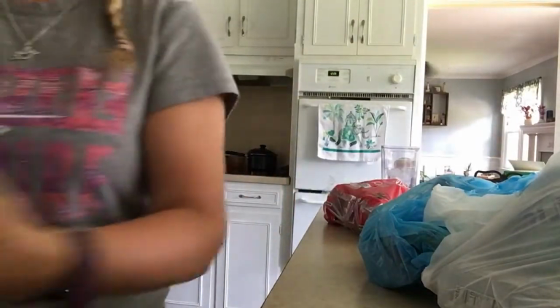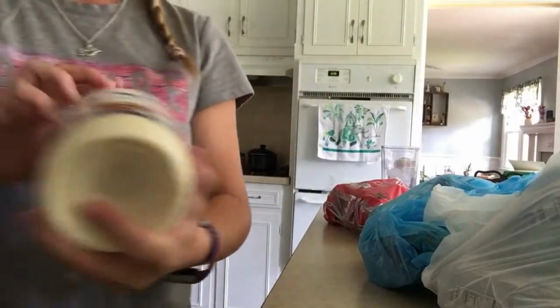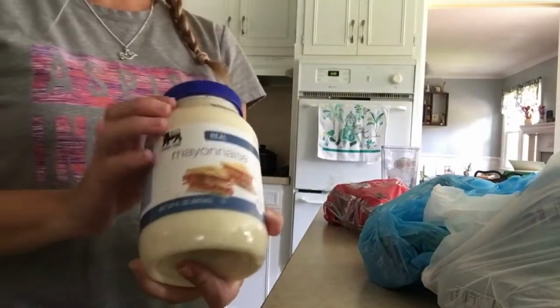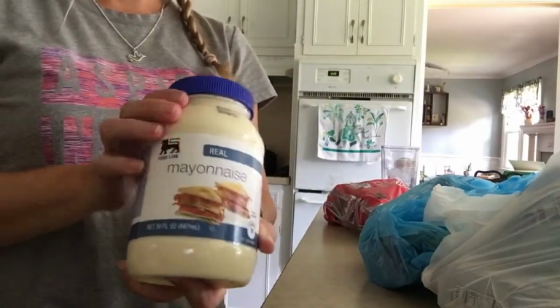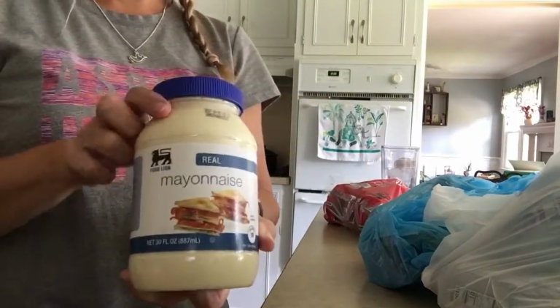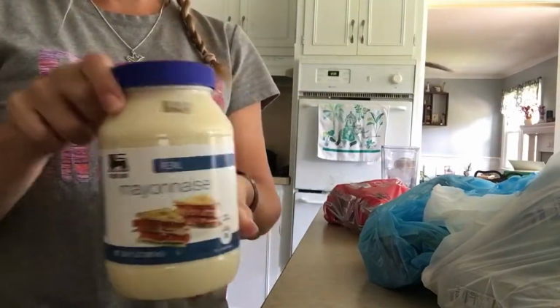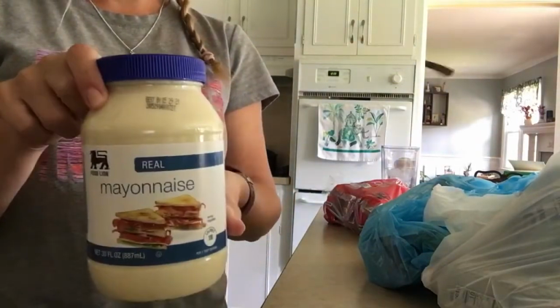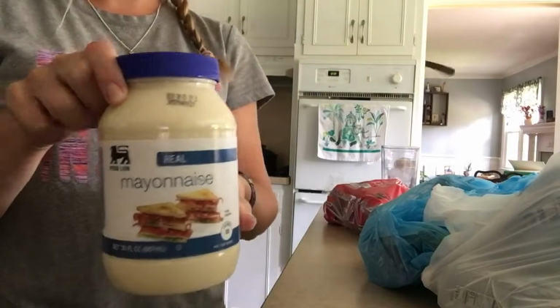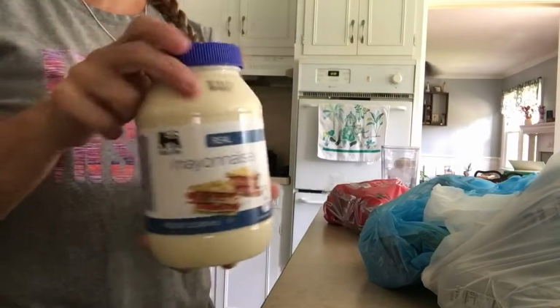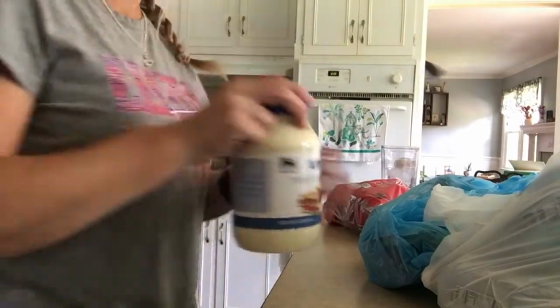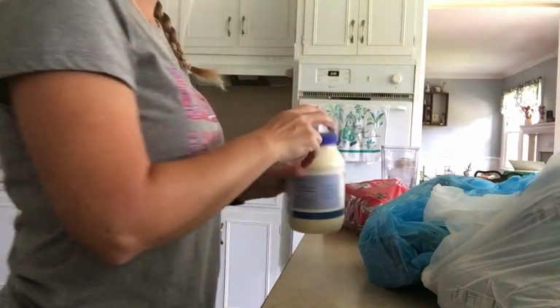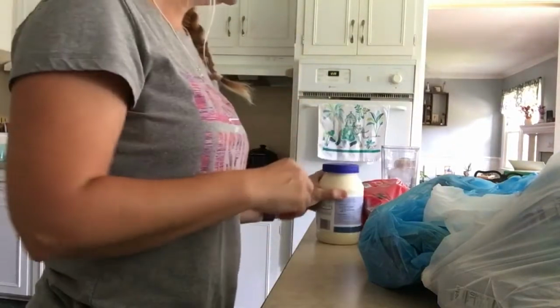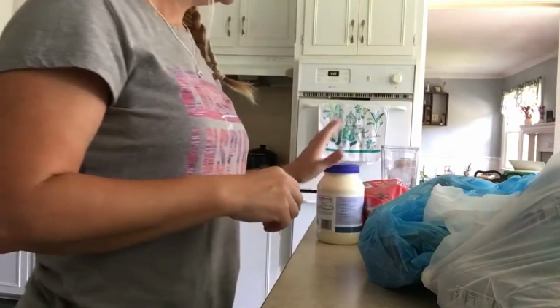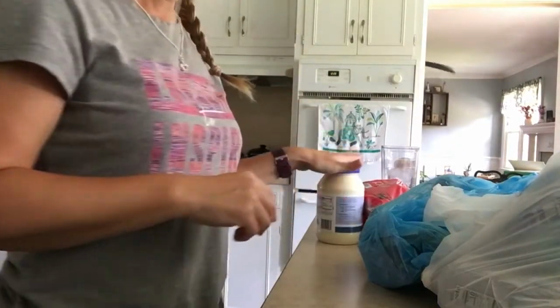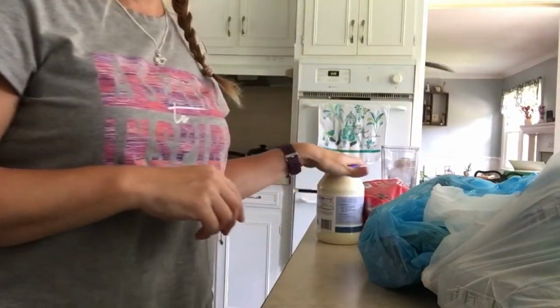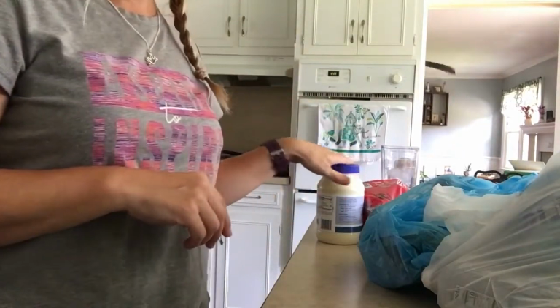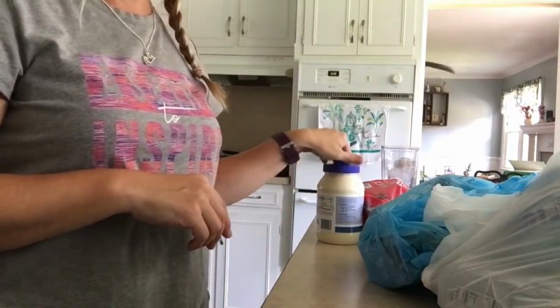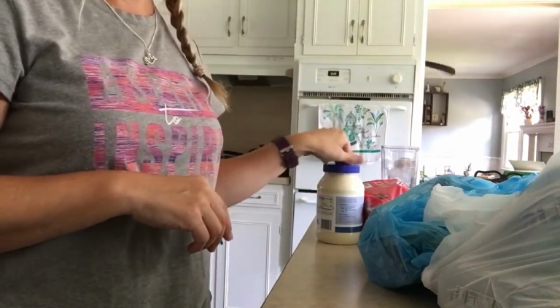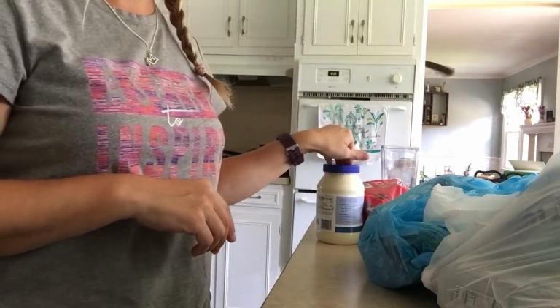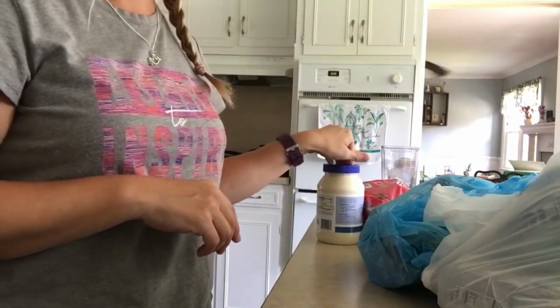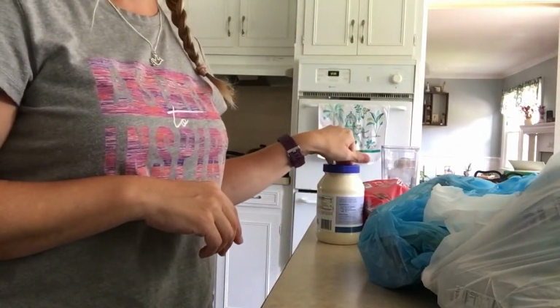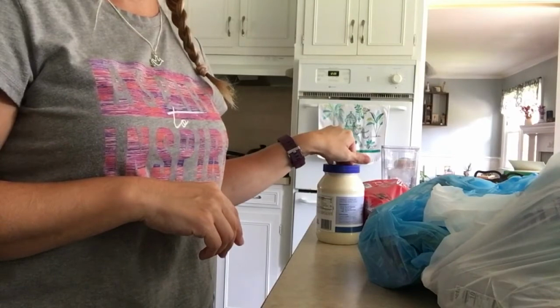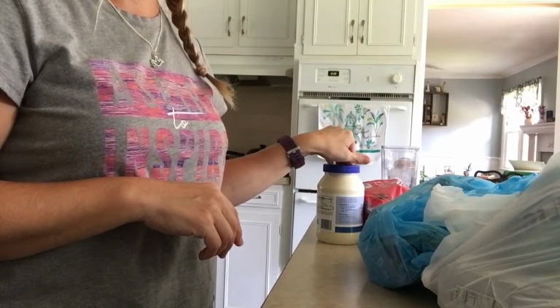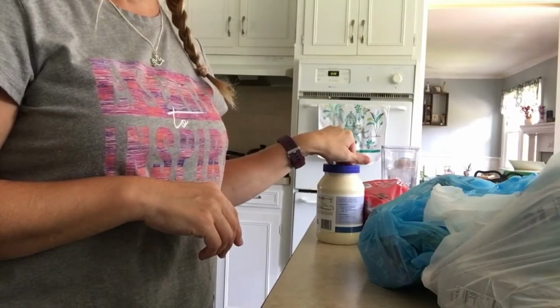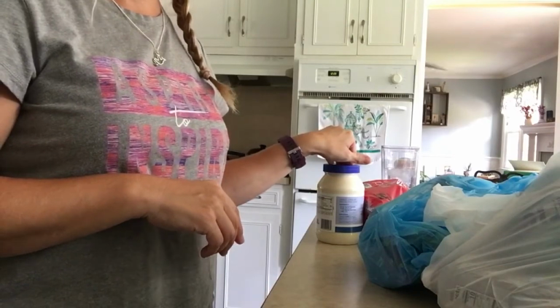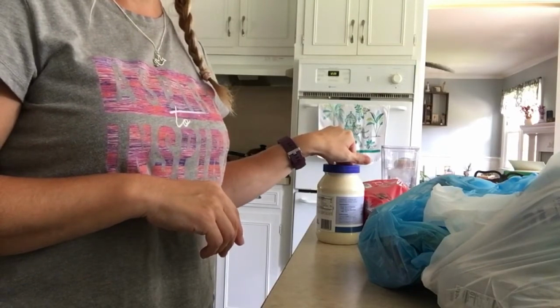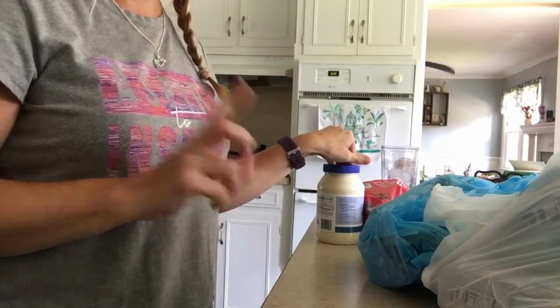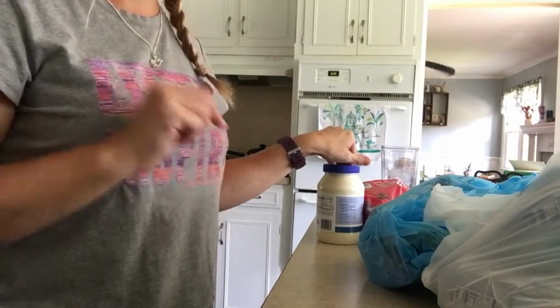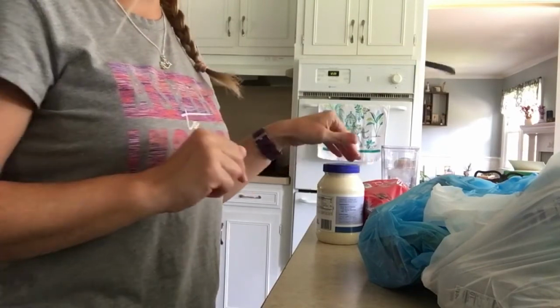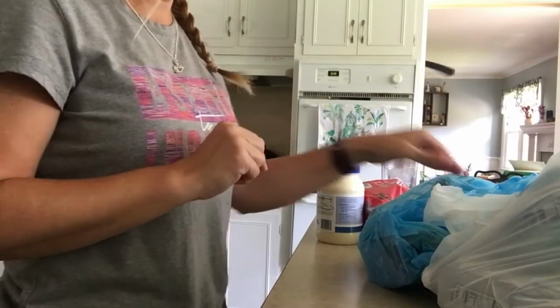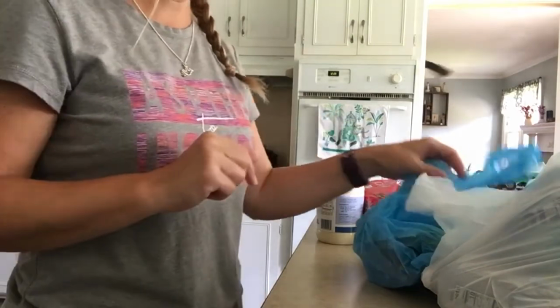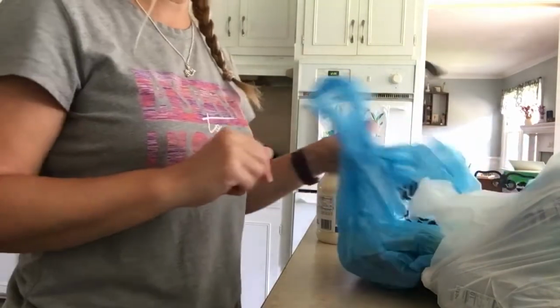I got some of the Food Lion Real Mayonnaise. In the potato salad, you put mayonnaise and sour cream. I'll go ahead and make a video on it to show you guys.